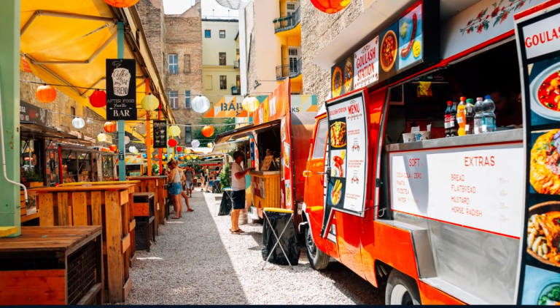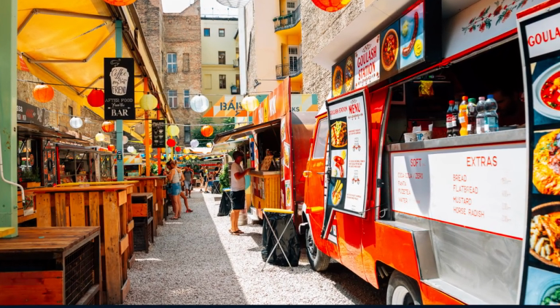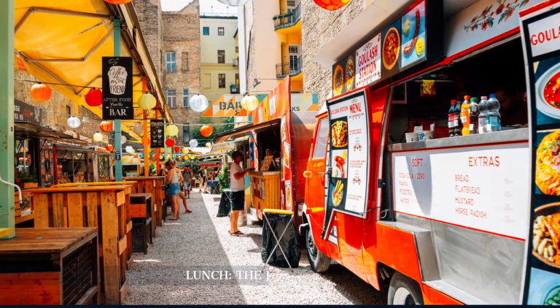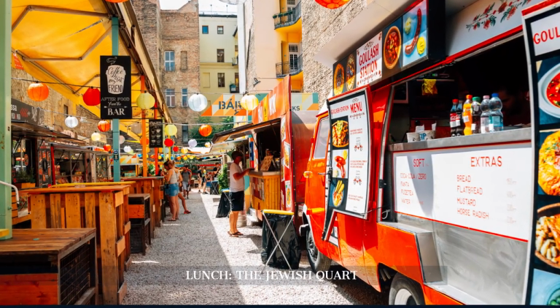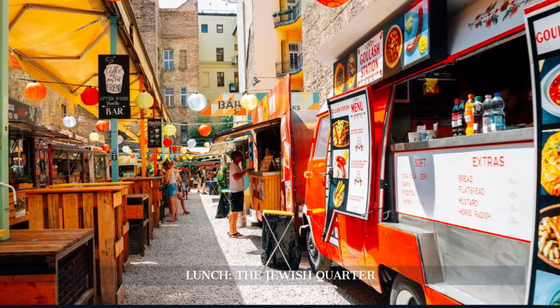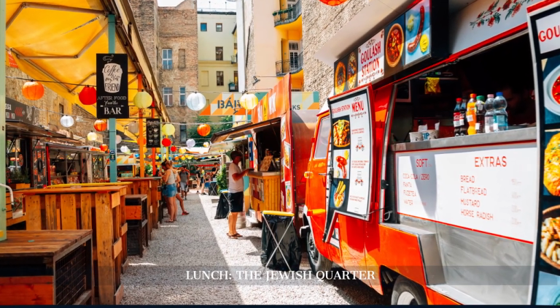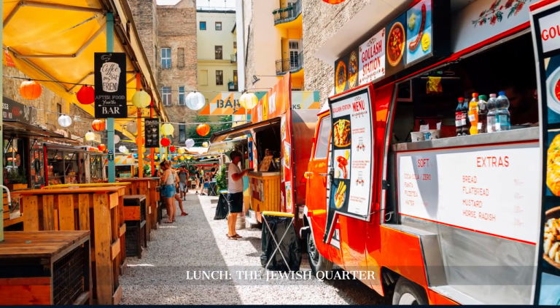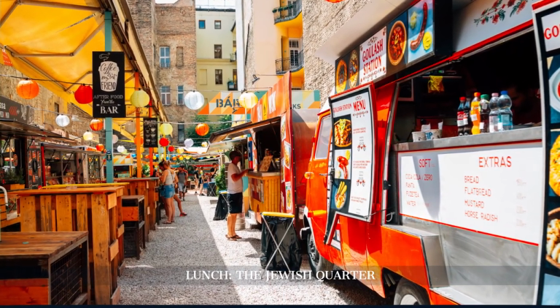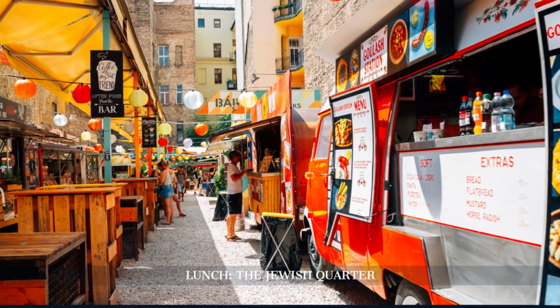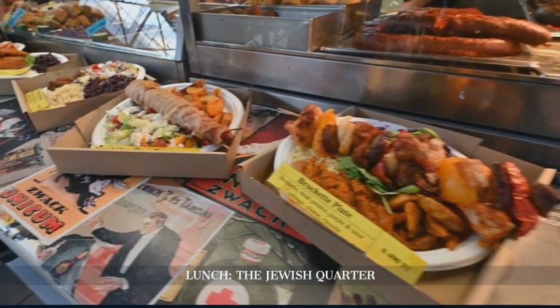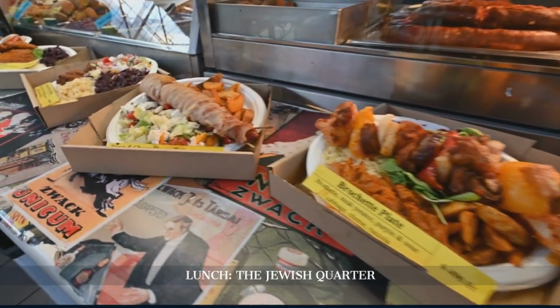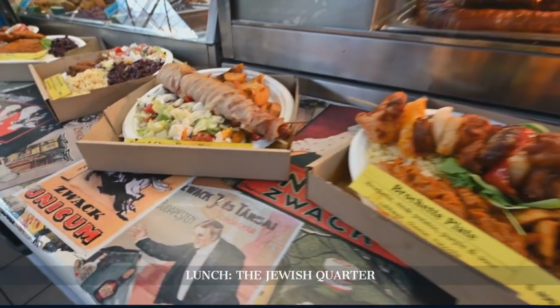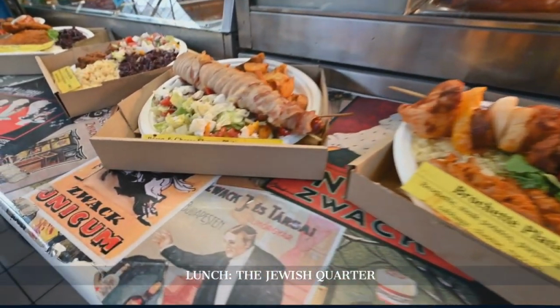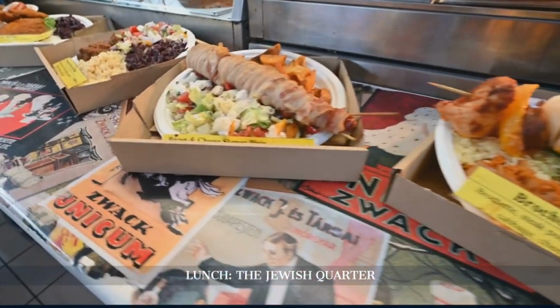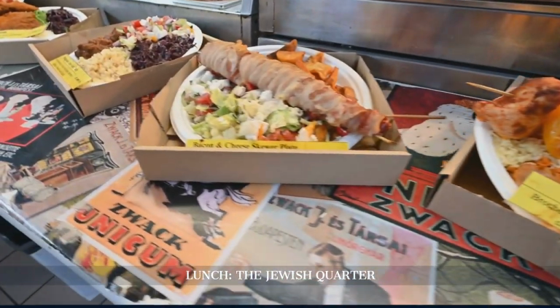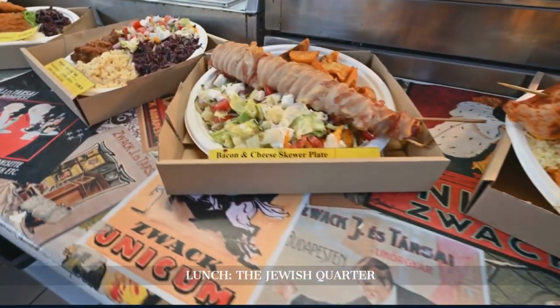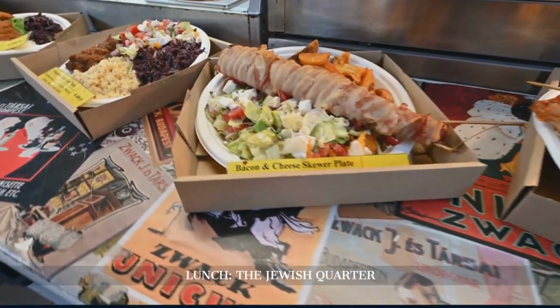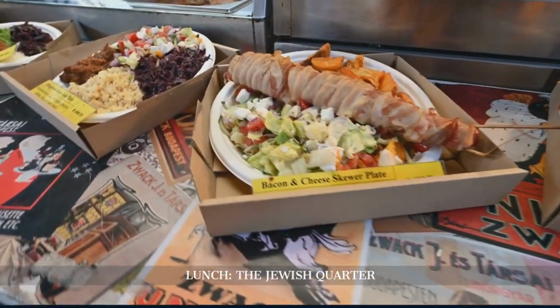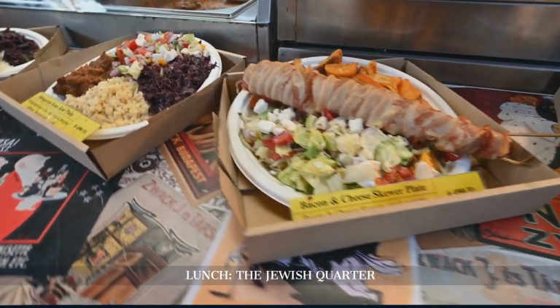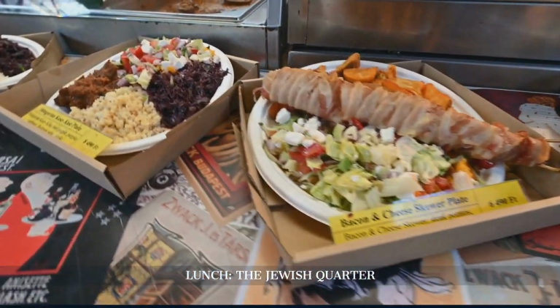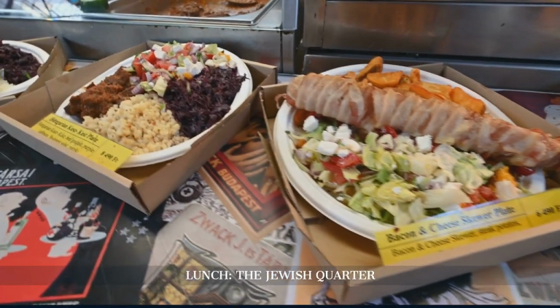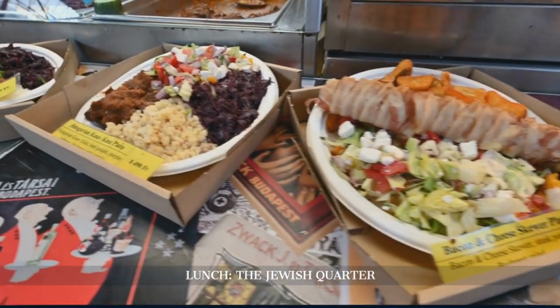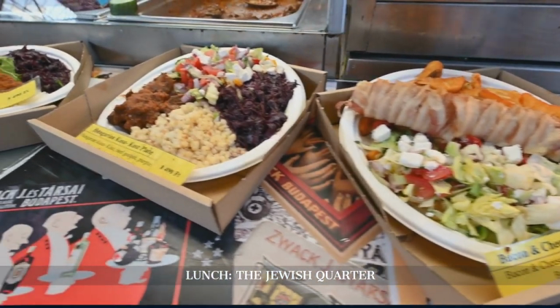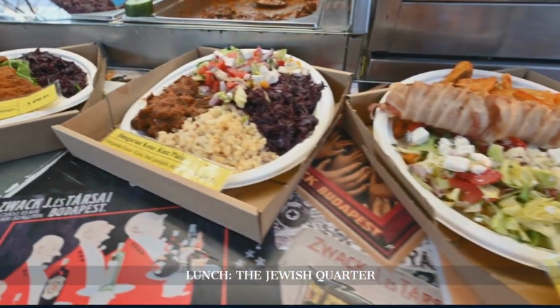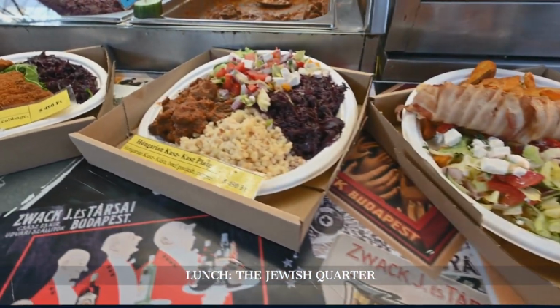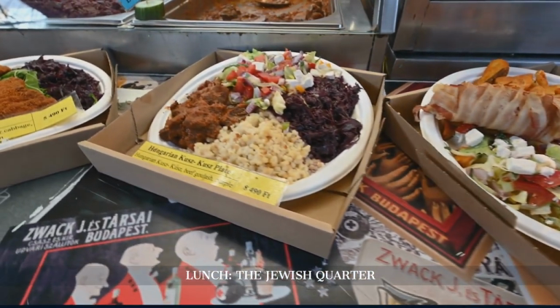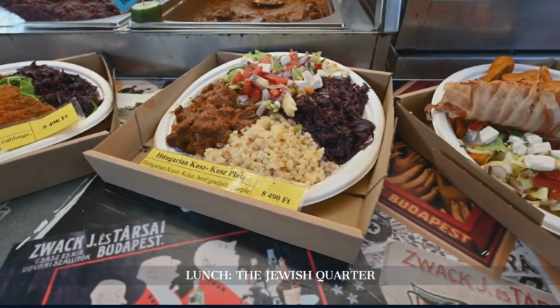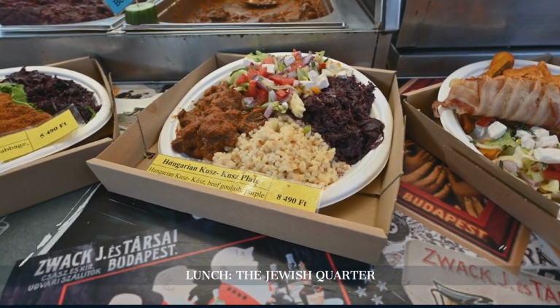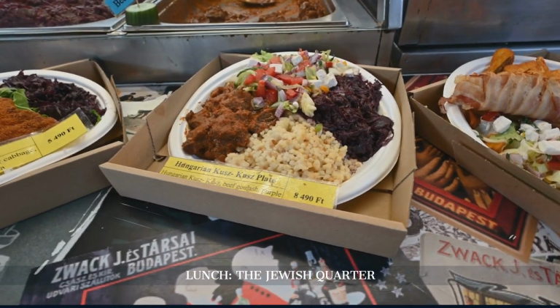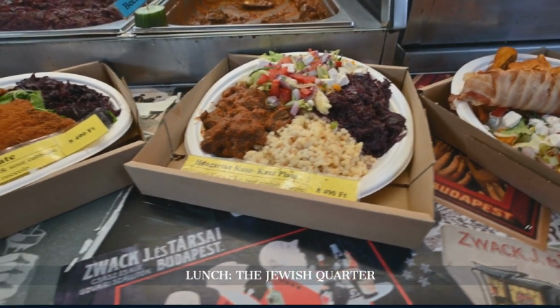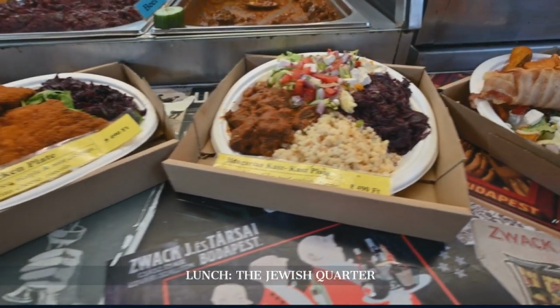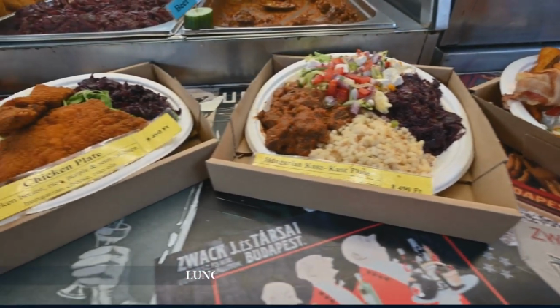Lunch is in the Jewish Quarter, a lively neighborhood known for its eclectic mix of street food, trendy cafes, and historic synagogues. Savor delicious dishes at a local eatery while taking in the vibrant atmosphere.